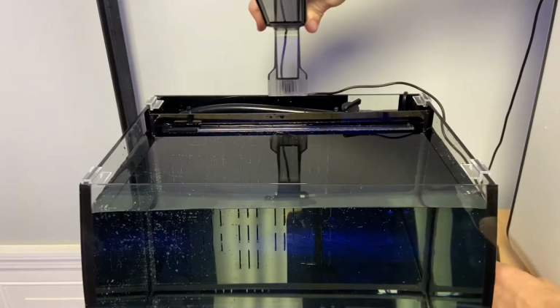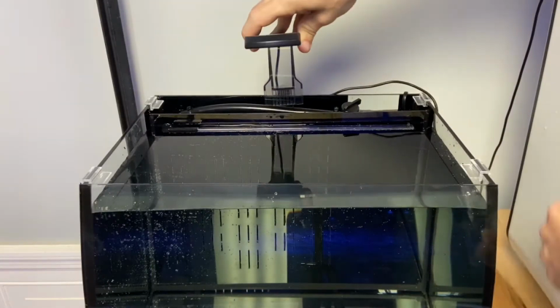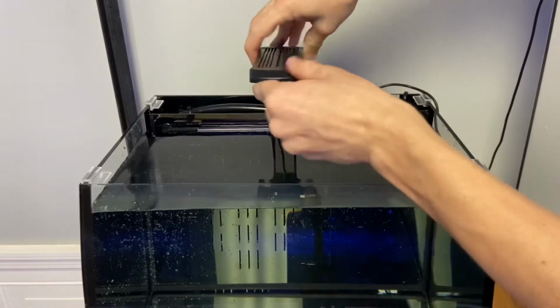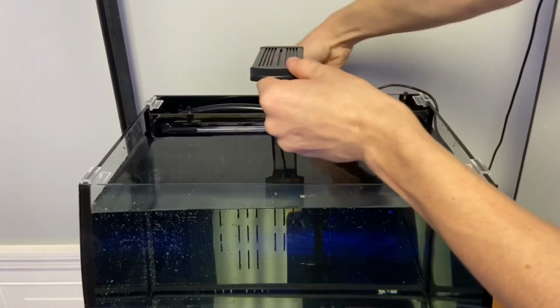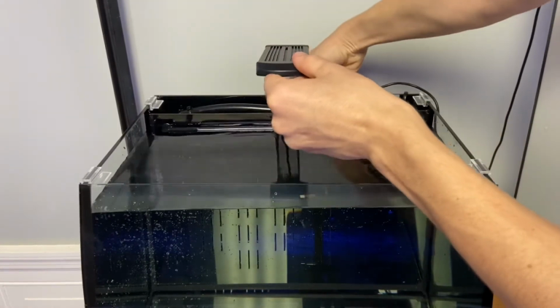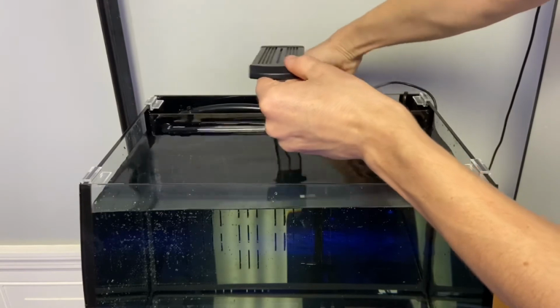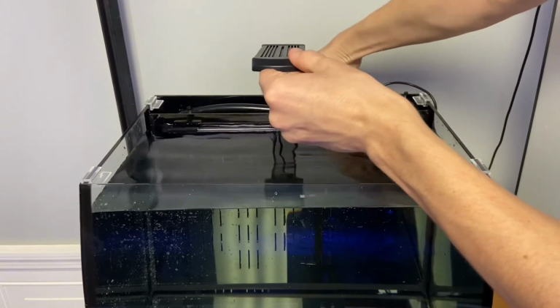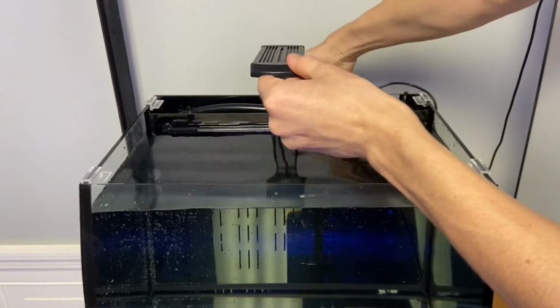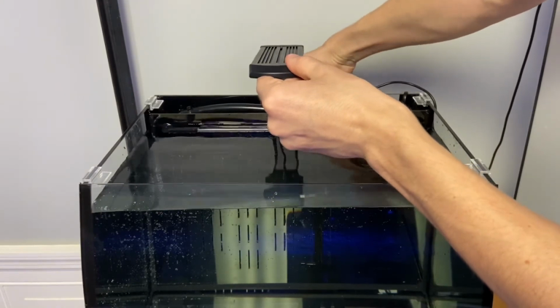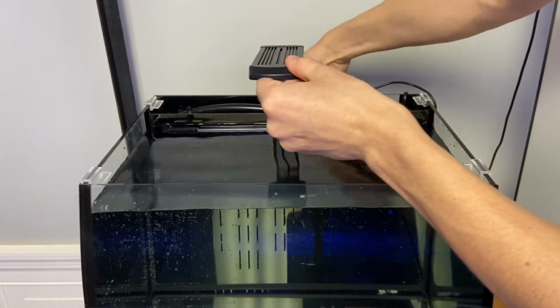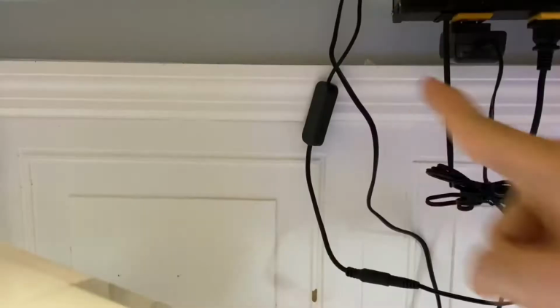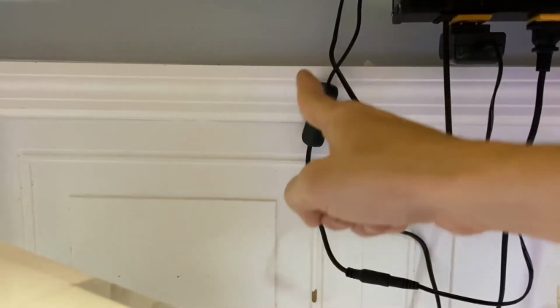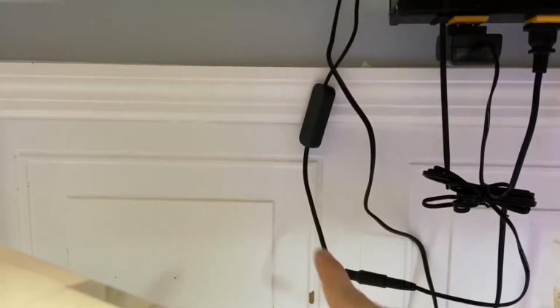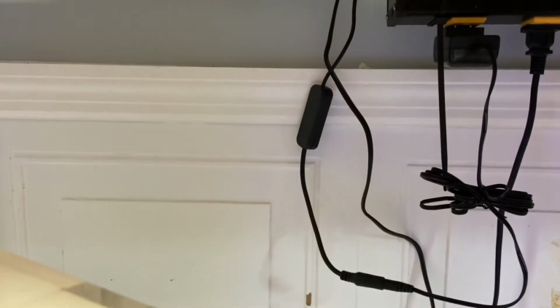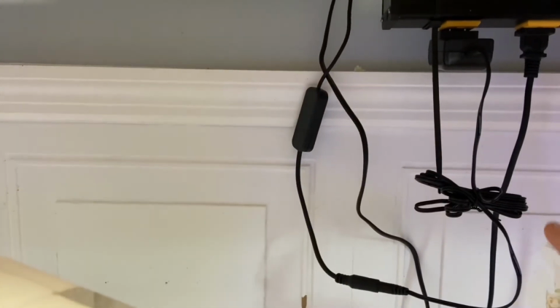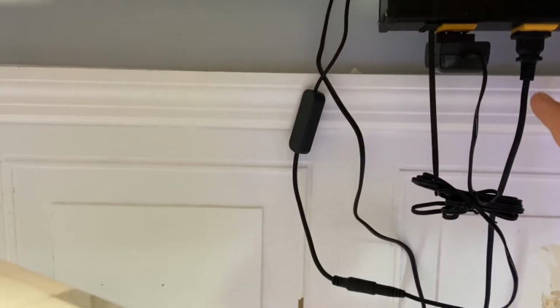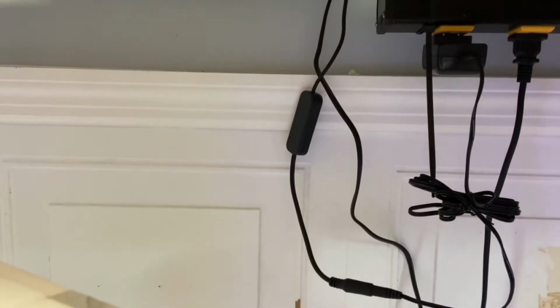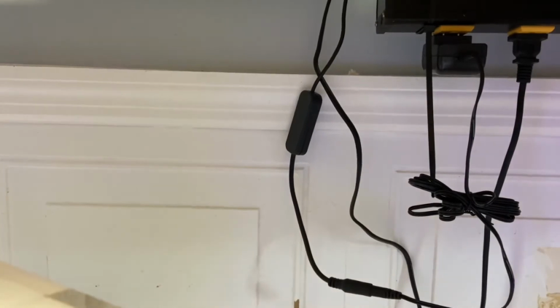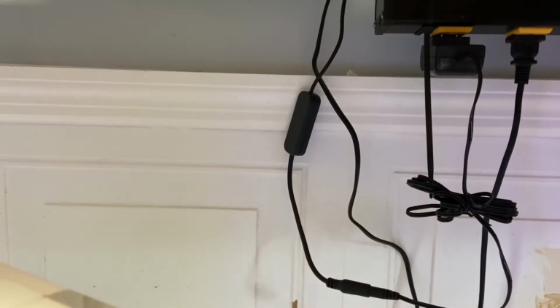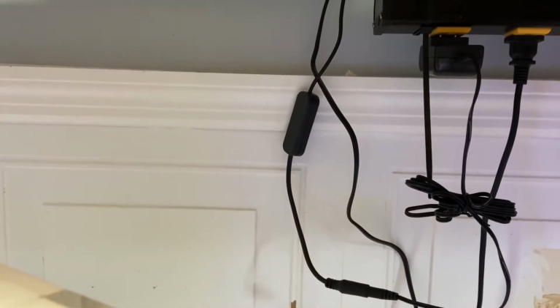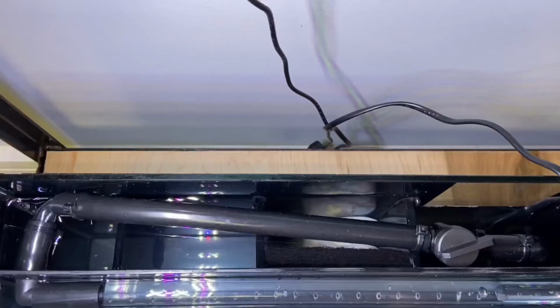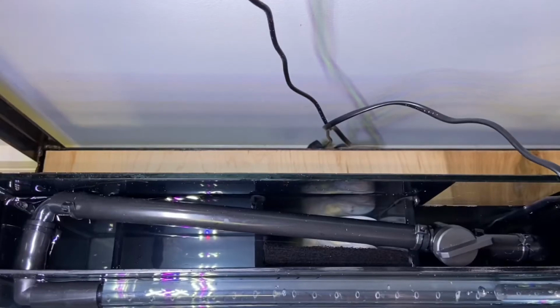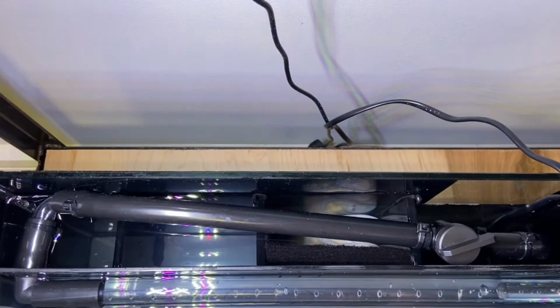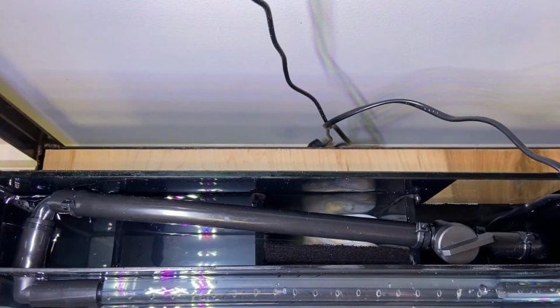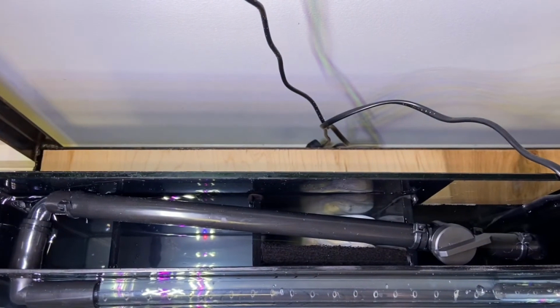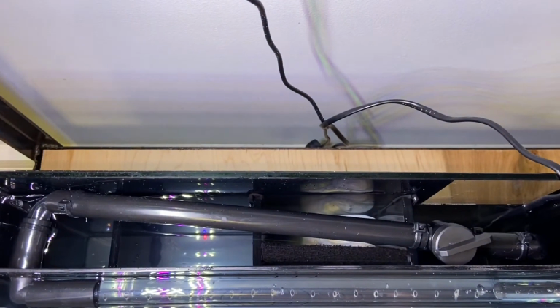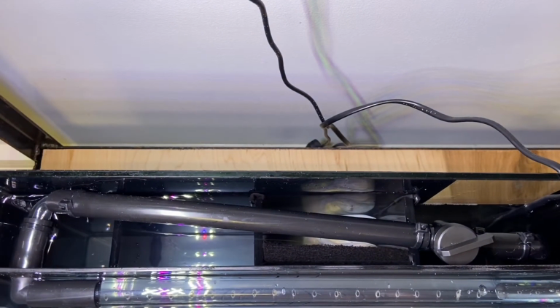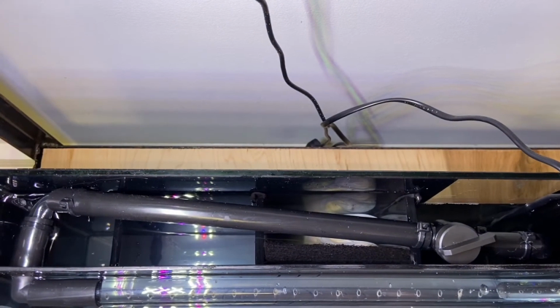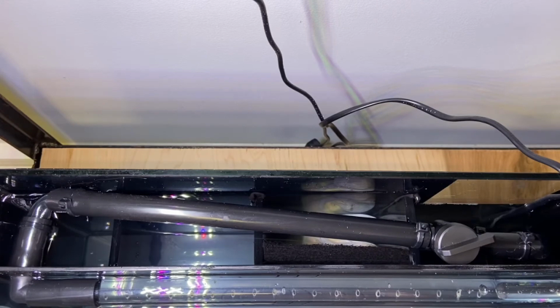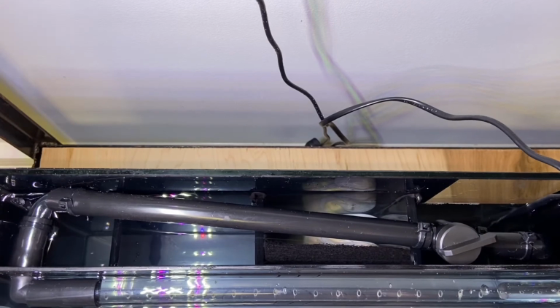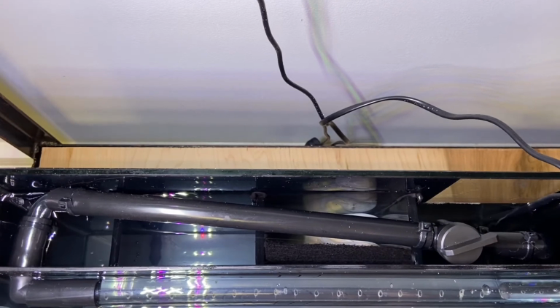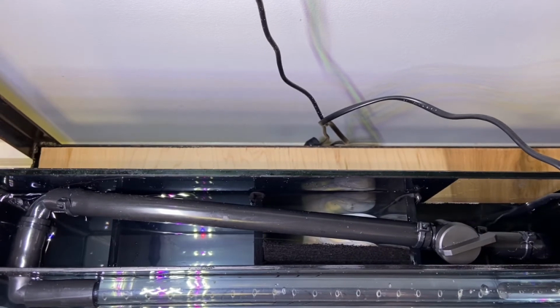There should be four plastic clips that will help keep the lid in place. The light sits on the back and the thumb screw helps tighten it down. When plugging everything in, make sure your cords have a drip loop.